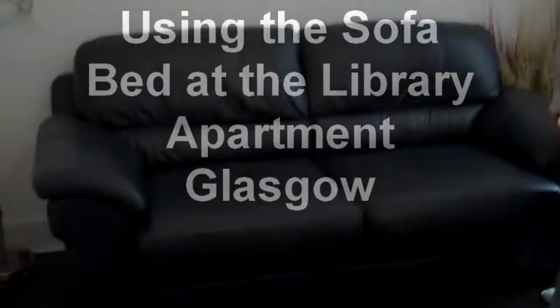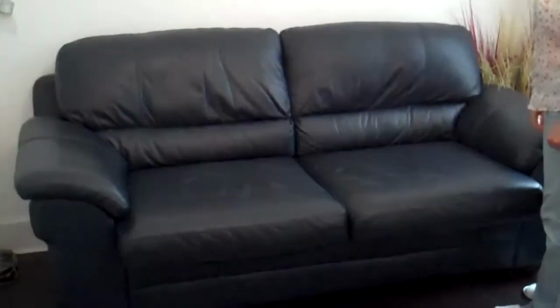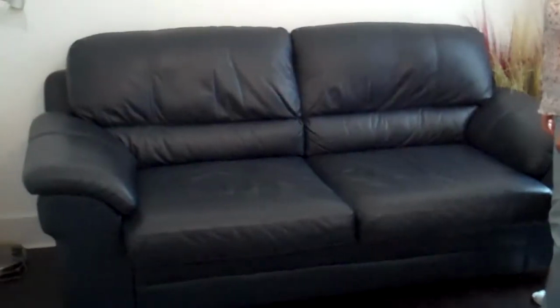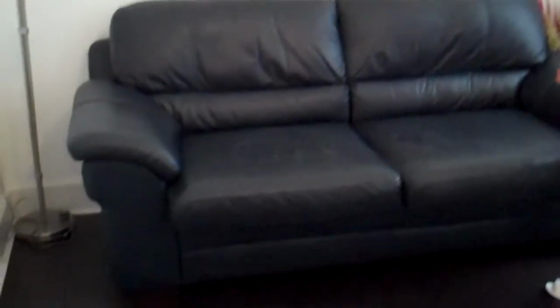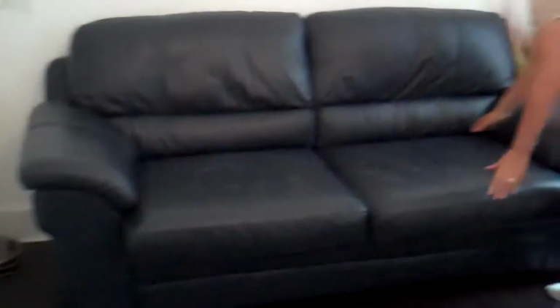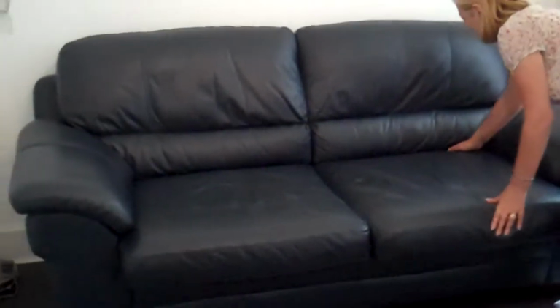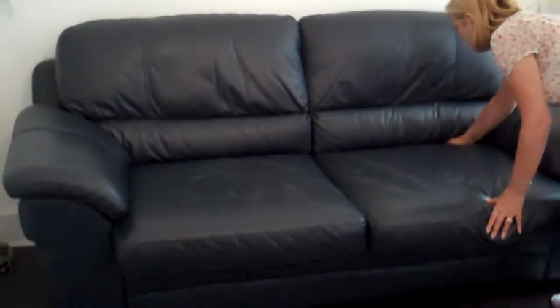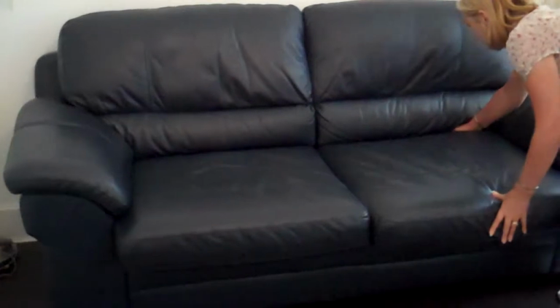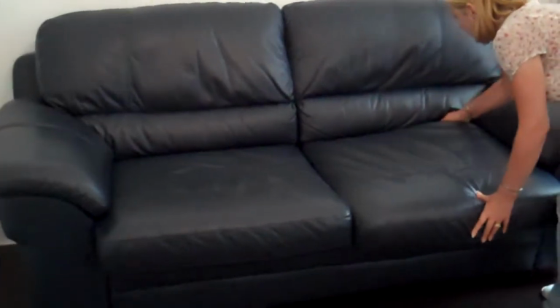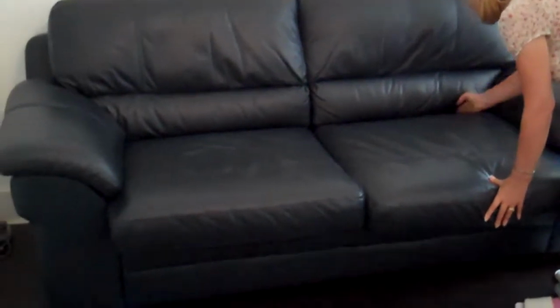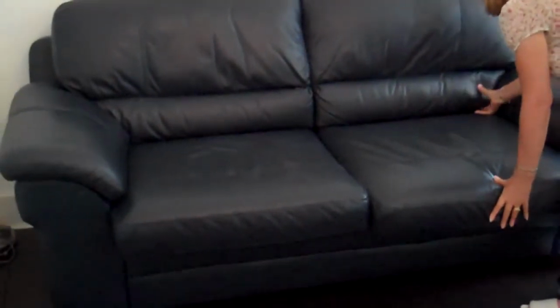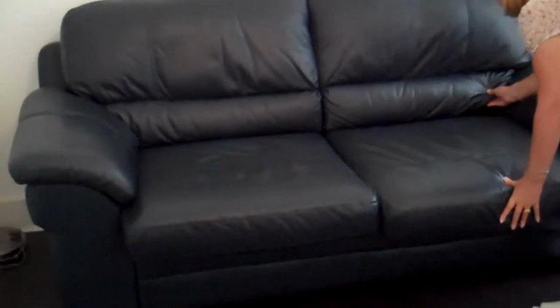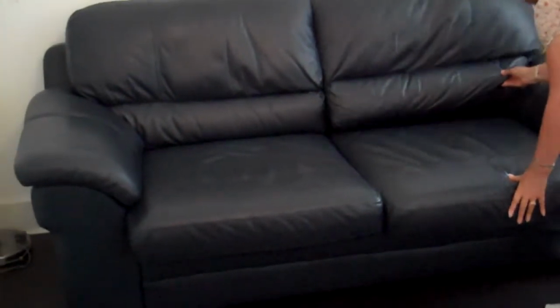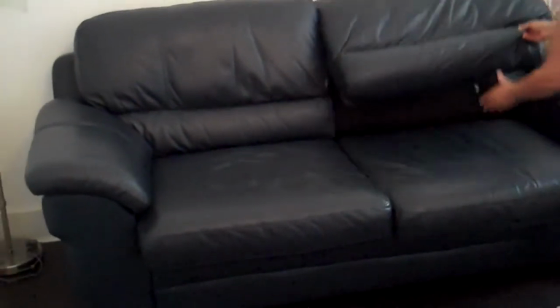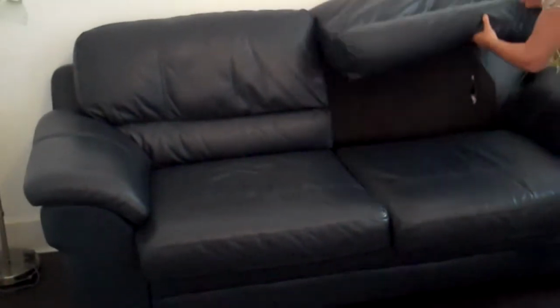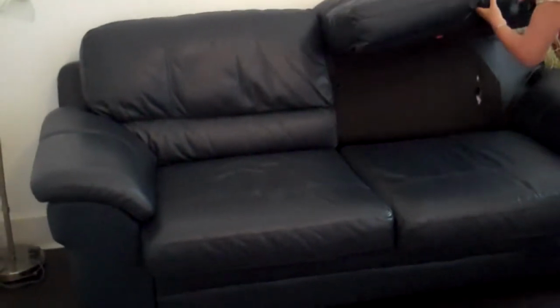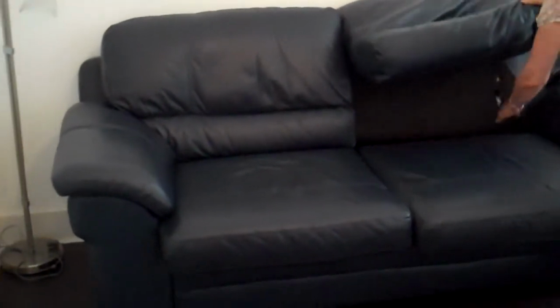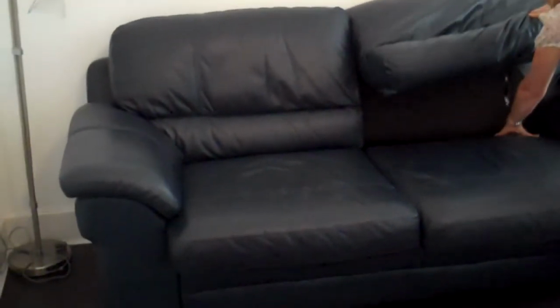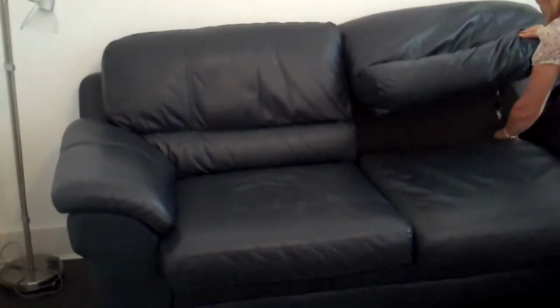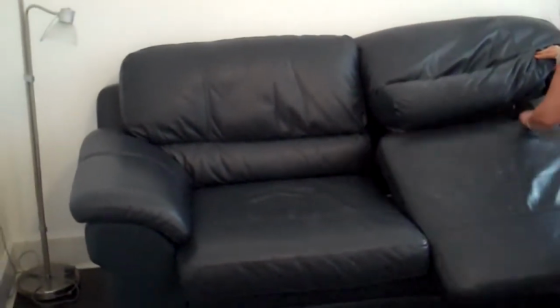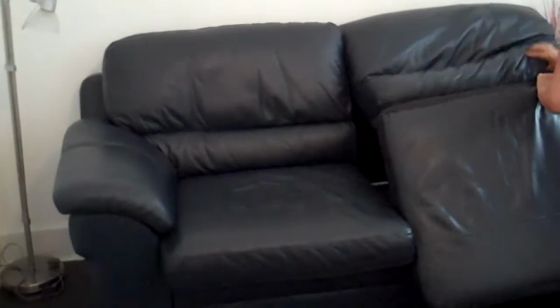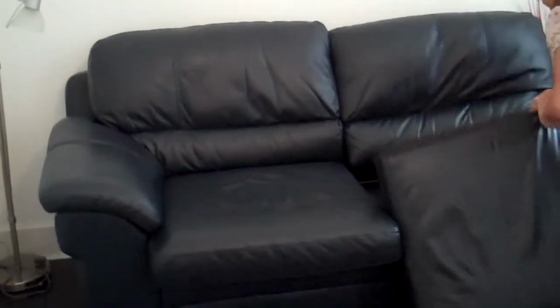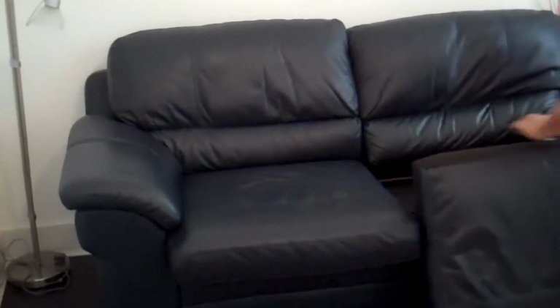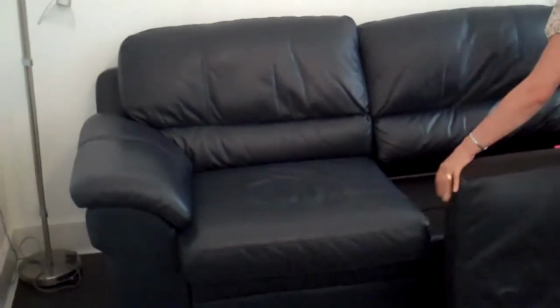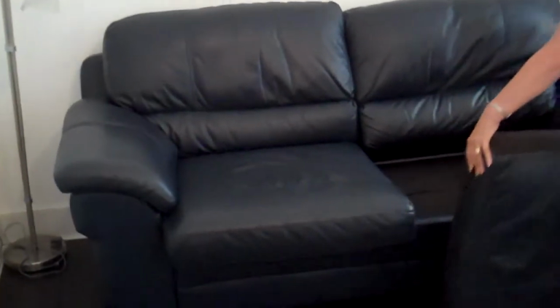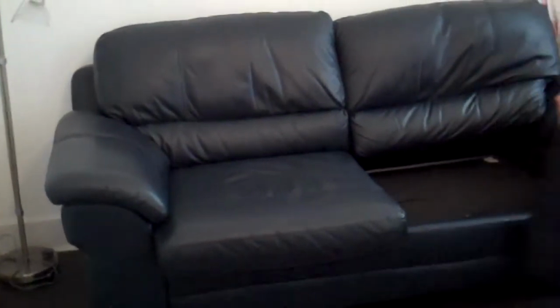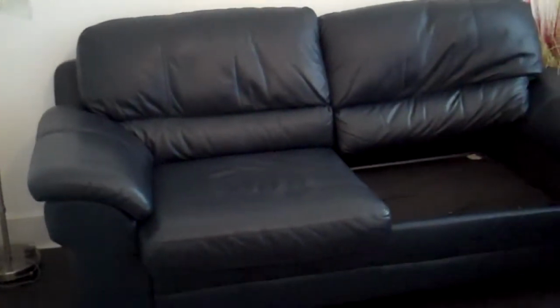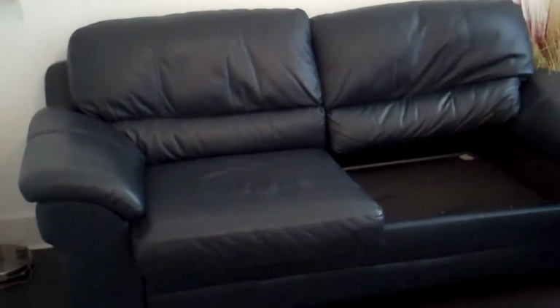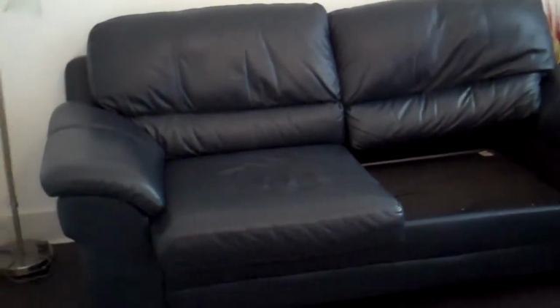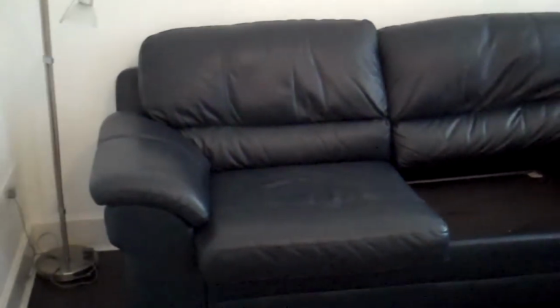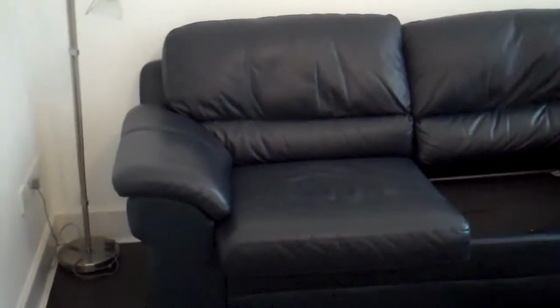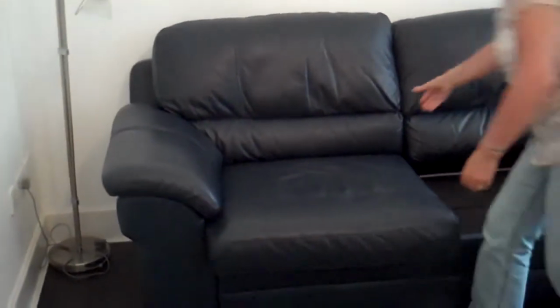First, take the cushions off of the chair. Watch out for the back one — it can be lifted right up and right out of the way. Do that on the other side too.